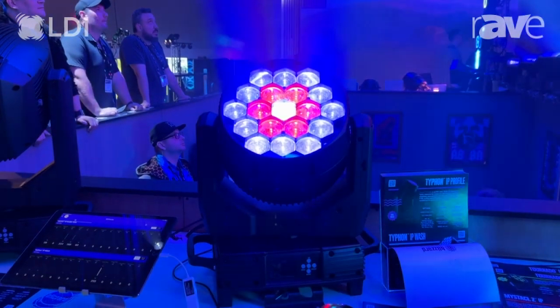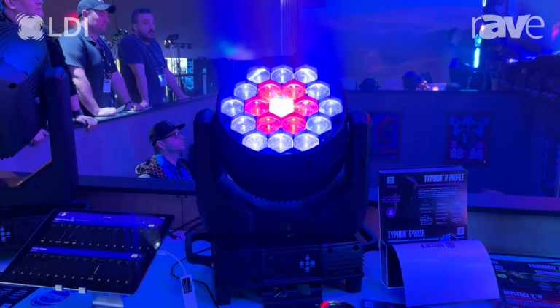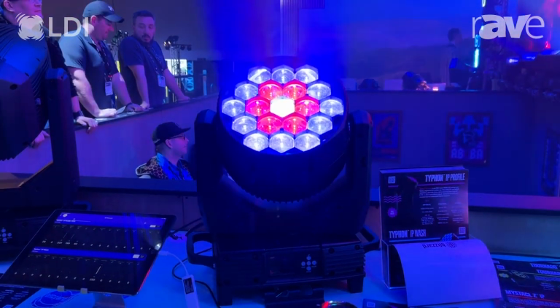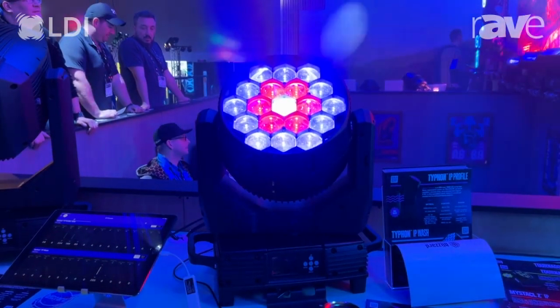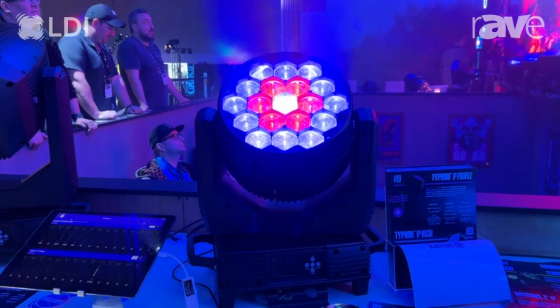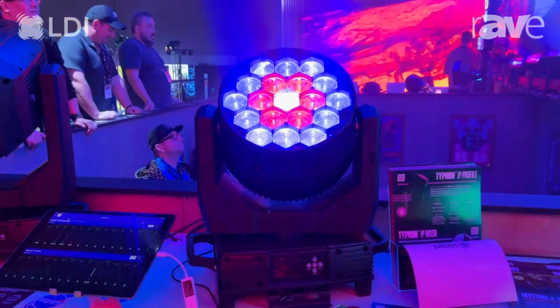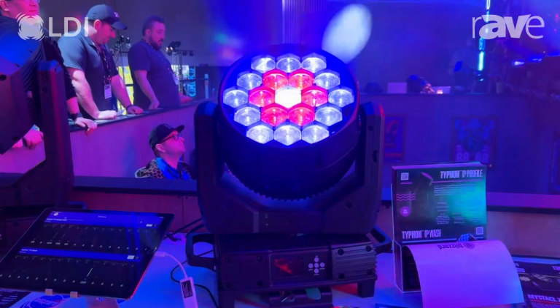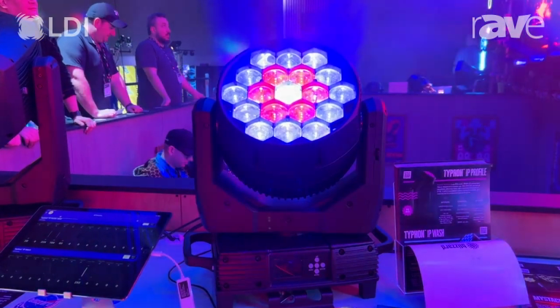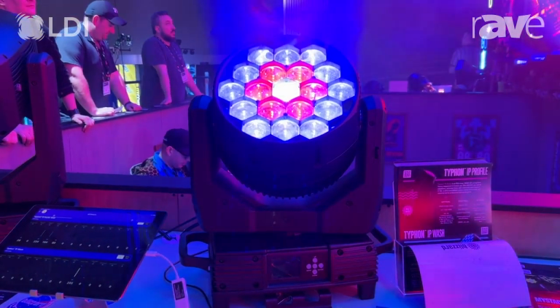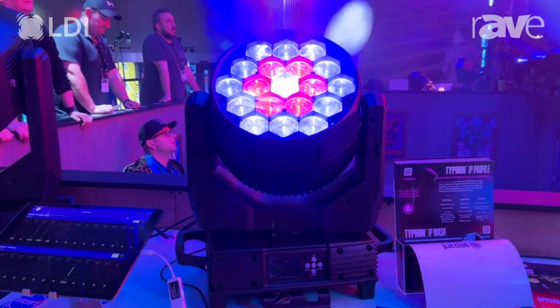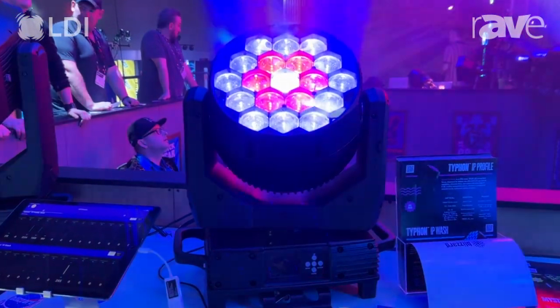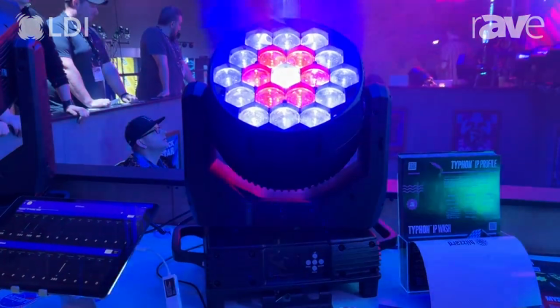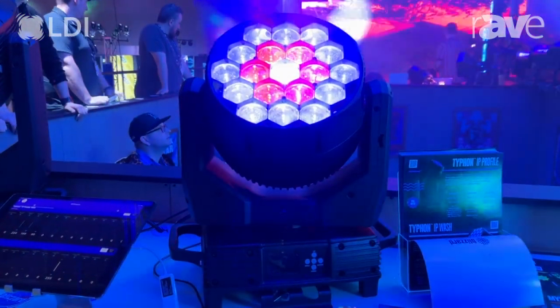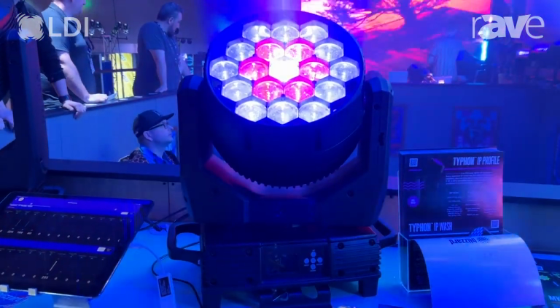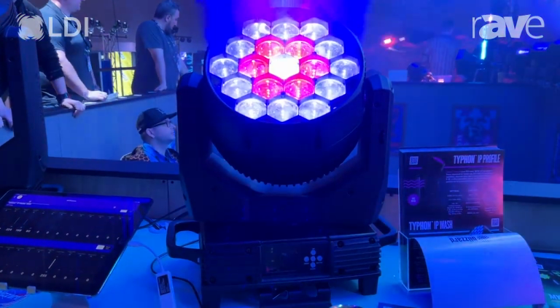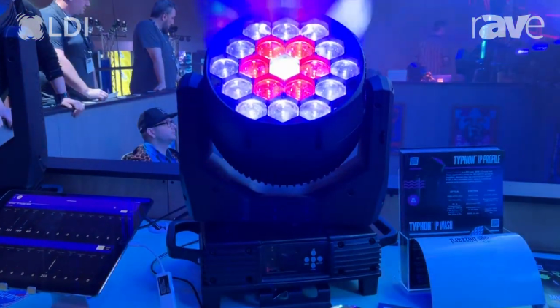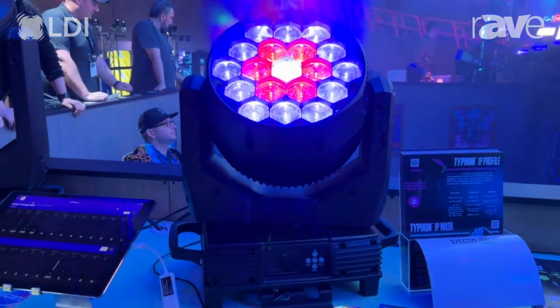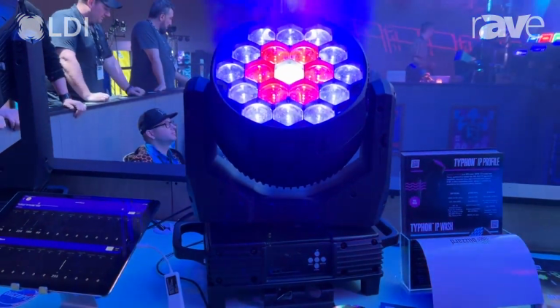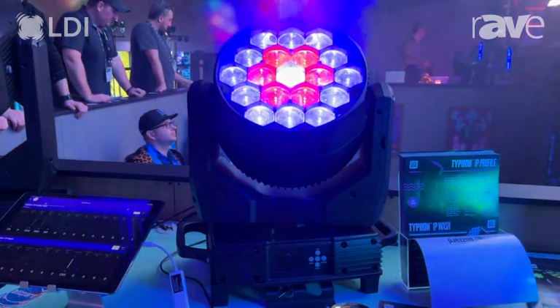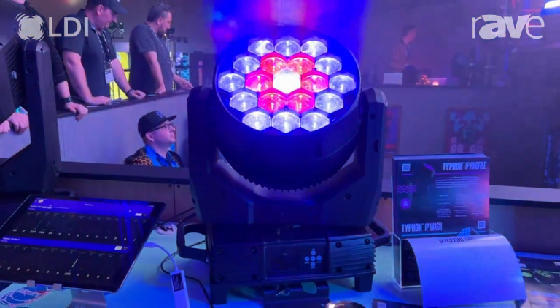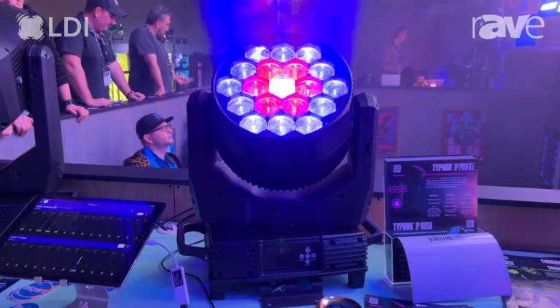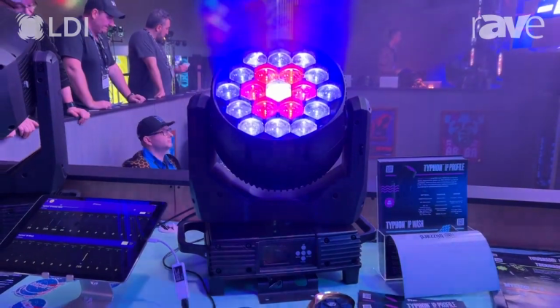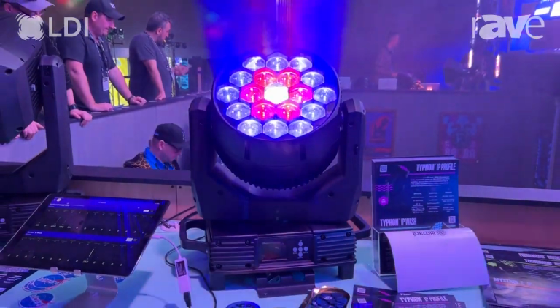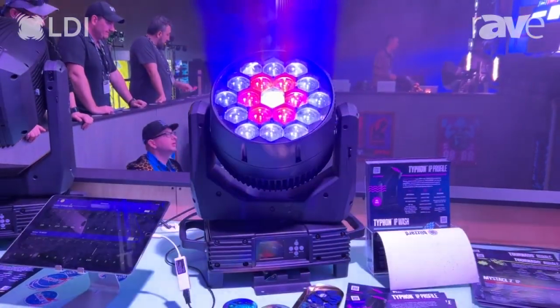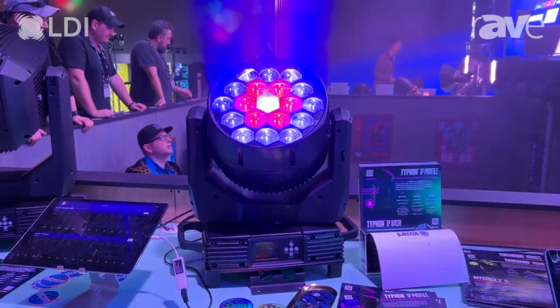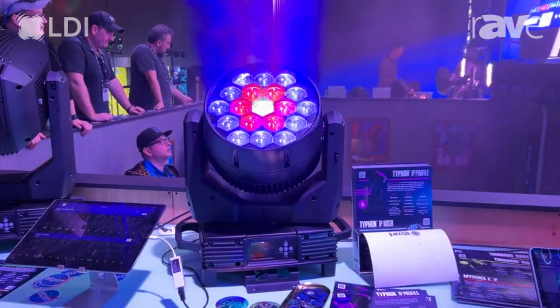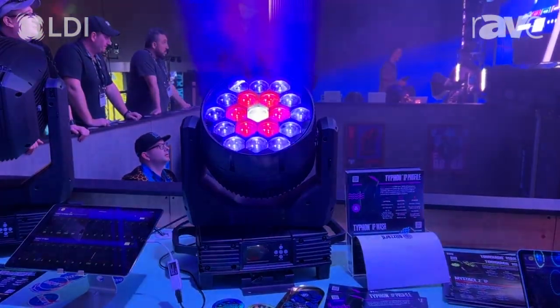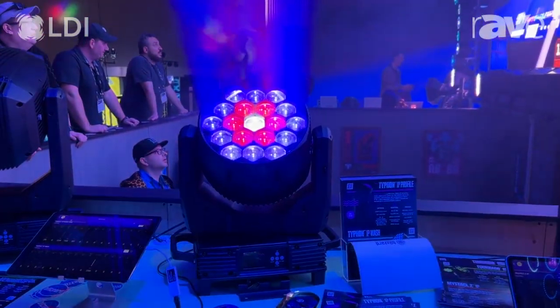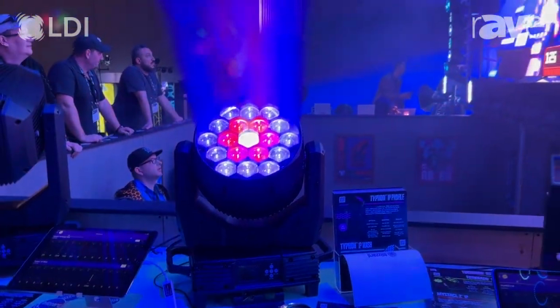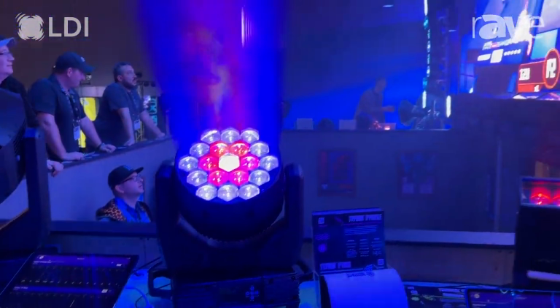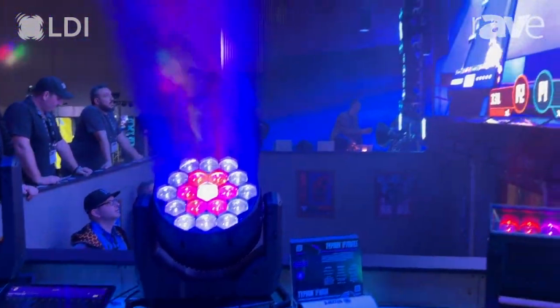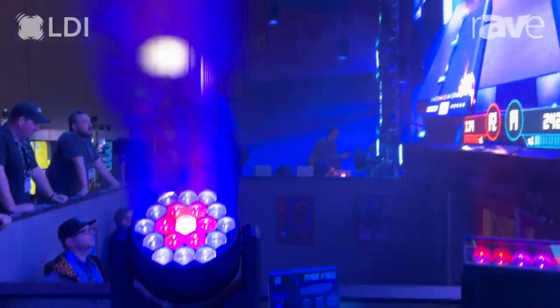During testing, these fixtures are tested to very stringent sealing requirements to make sure that you're not ever going to see any condensation inside this fixture.